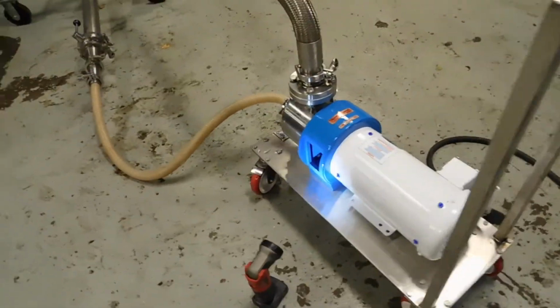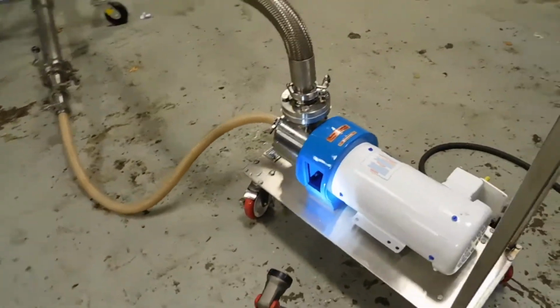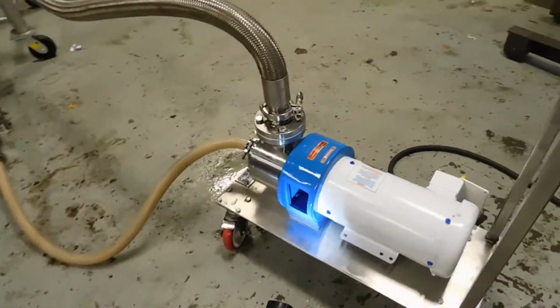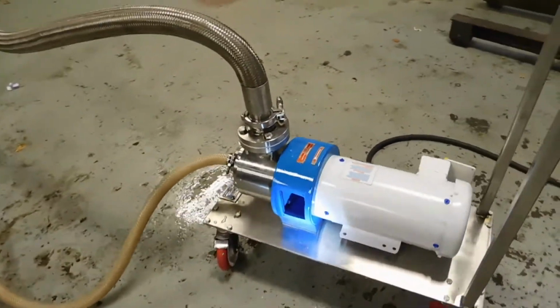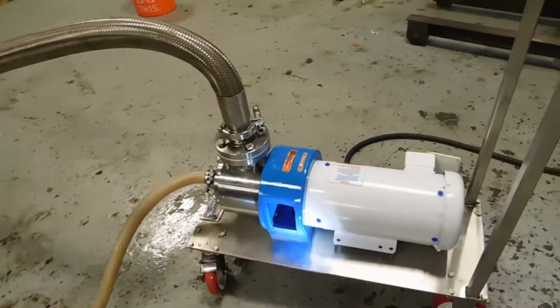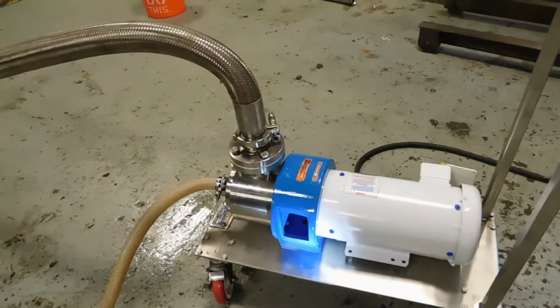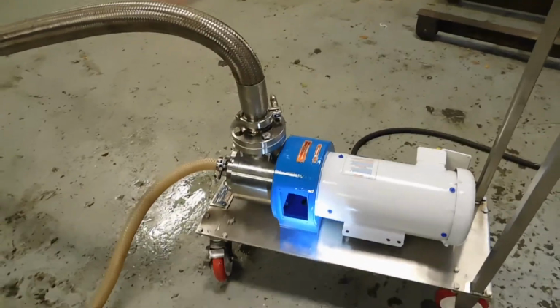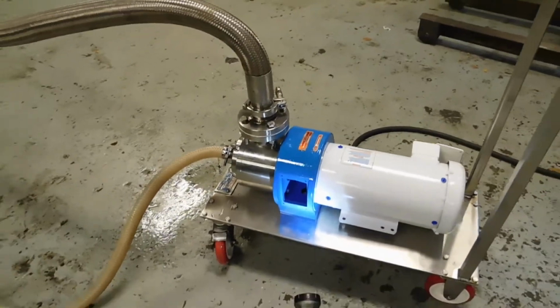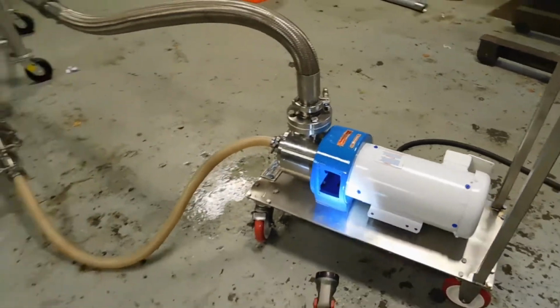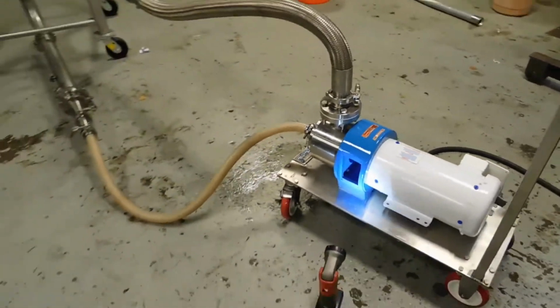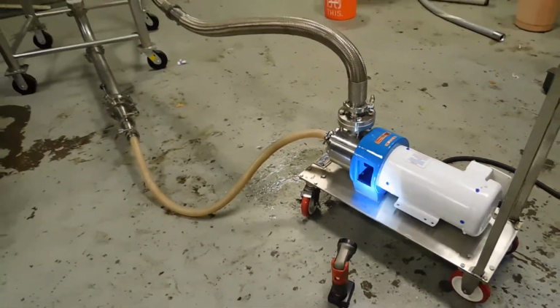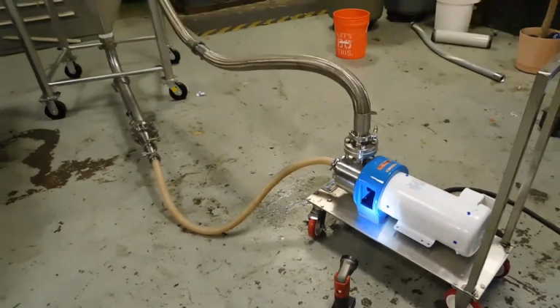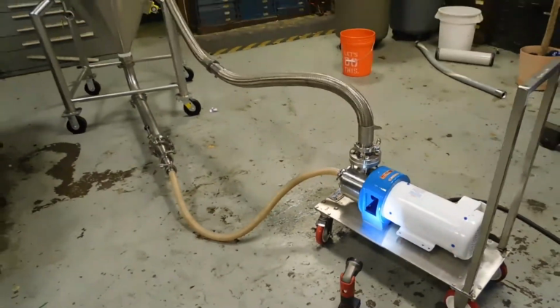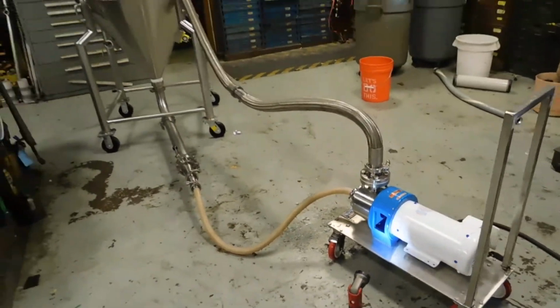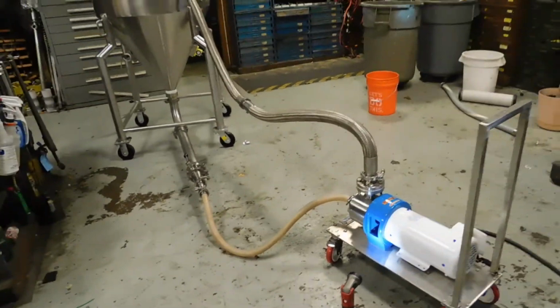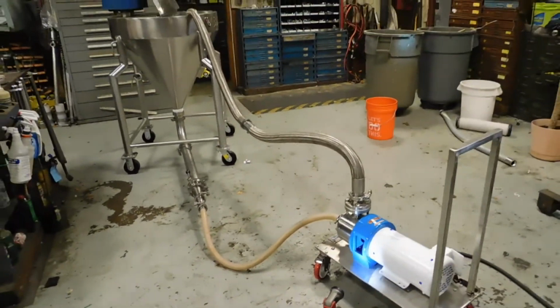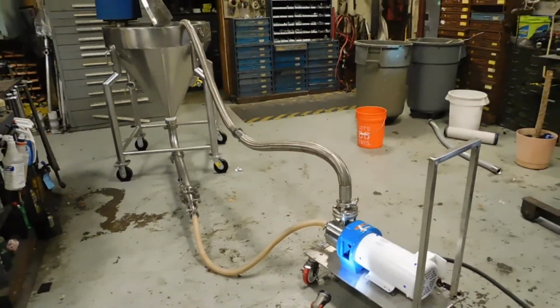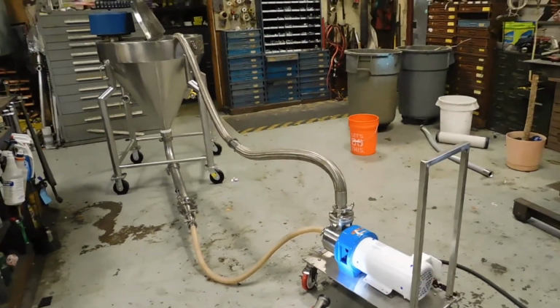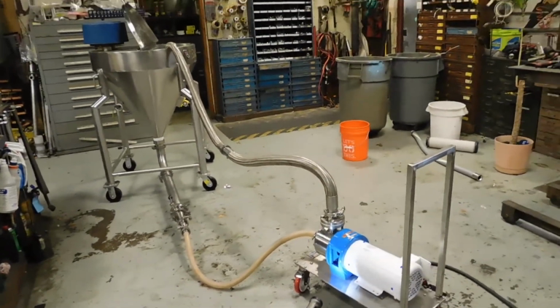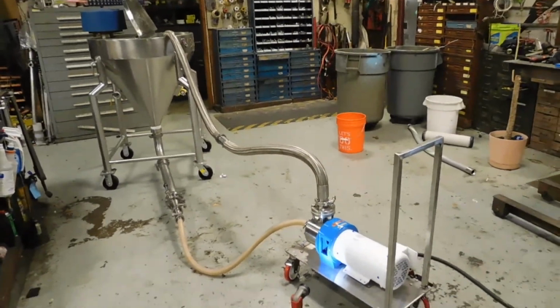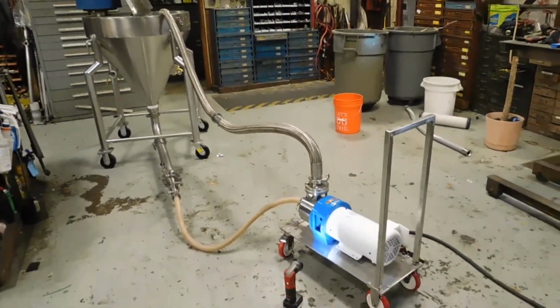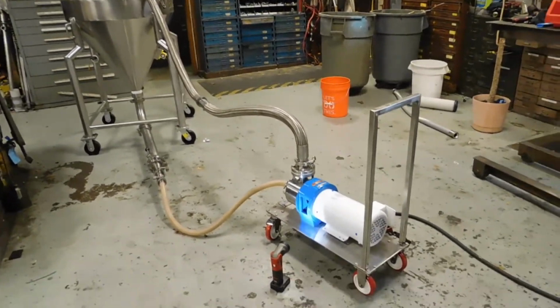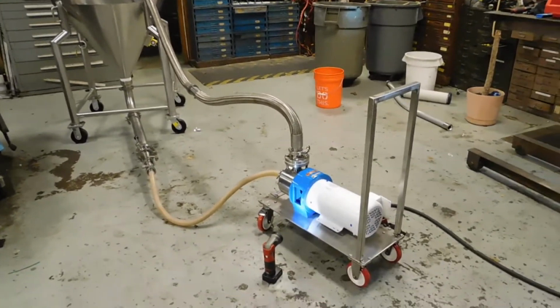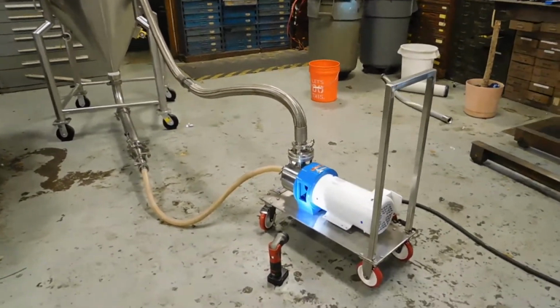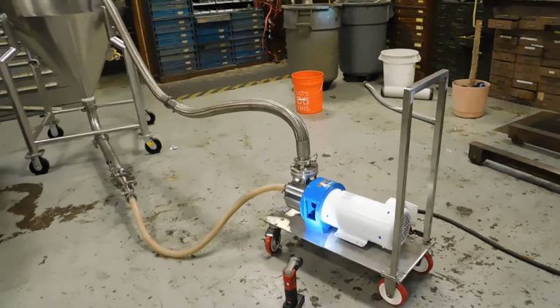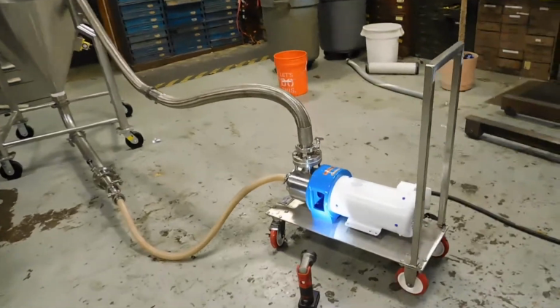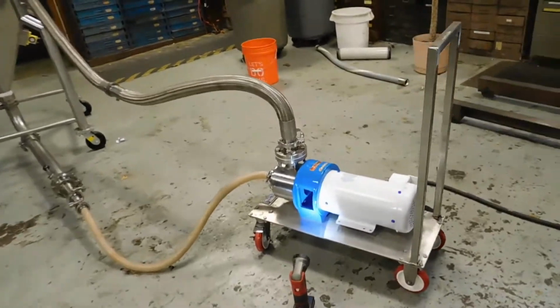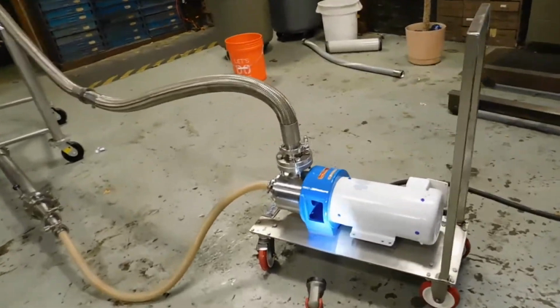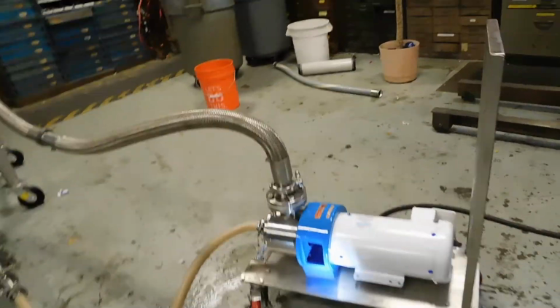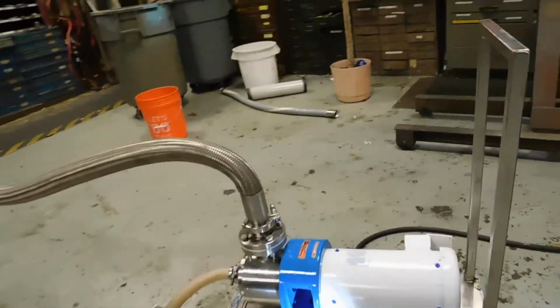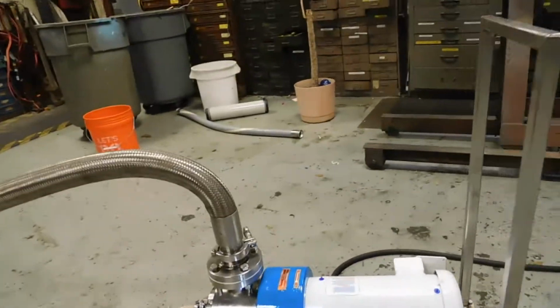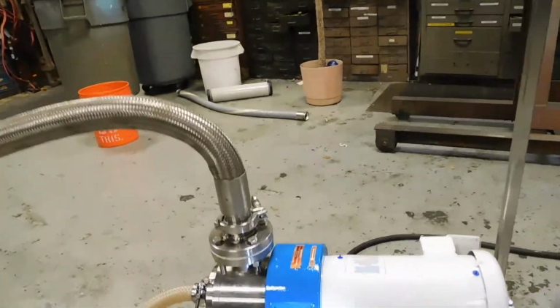You can see we have one of the guards open here. We've set up with a small tank to recirculate fluid through it. In this case we're just using water as a test media.